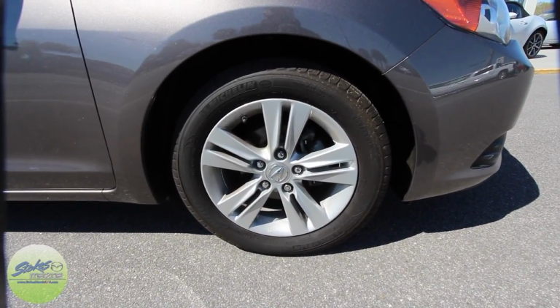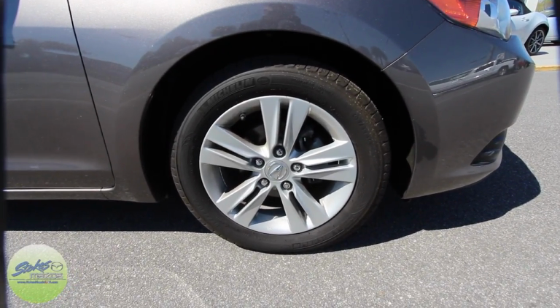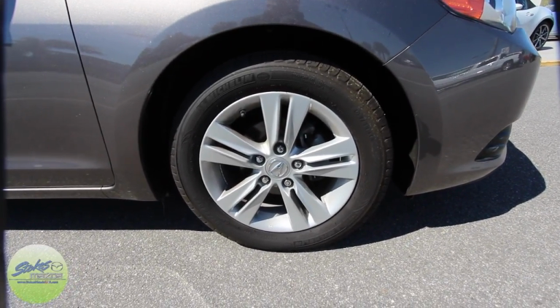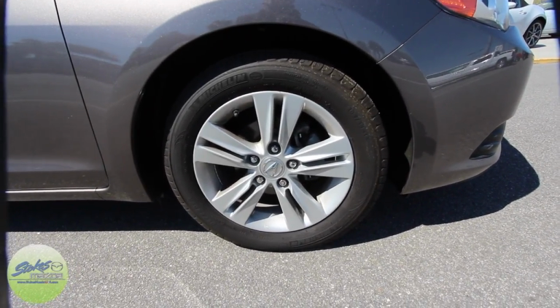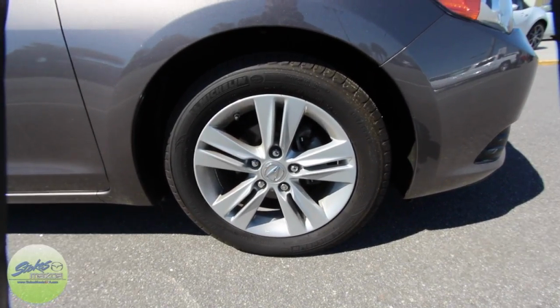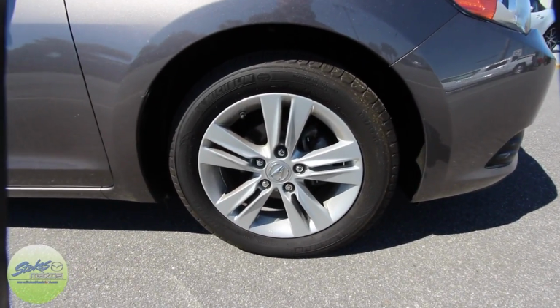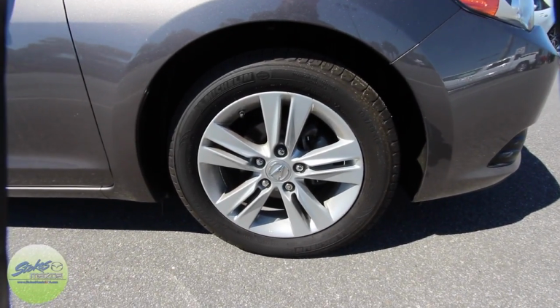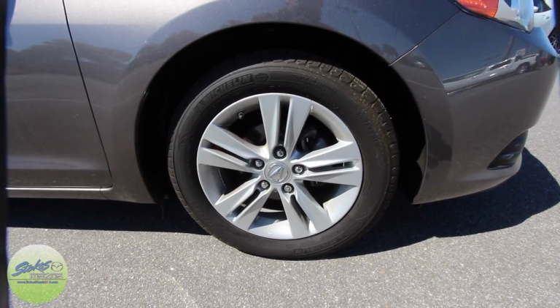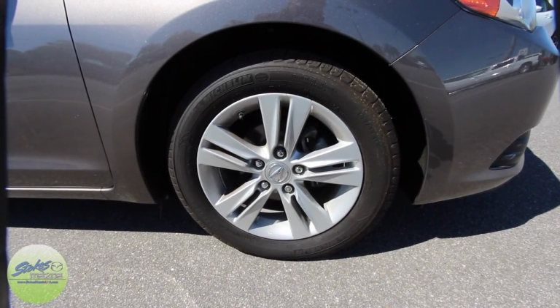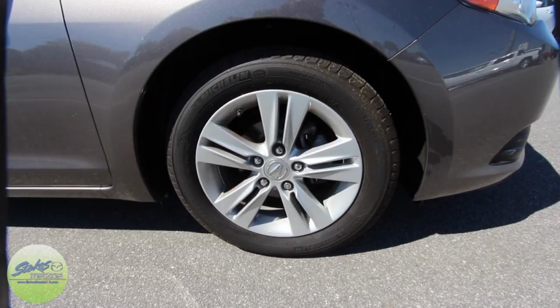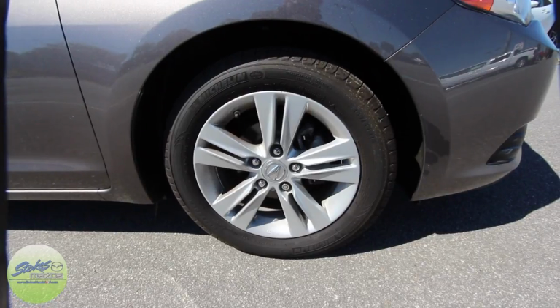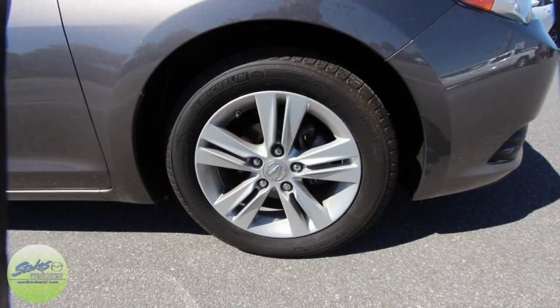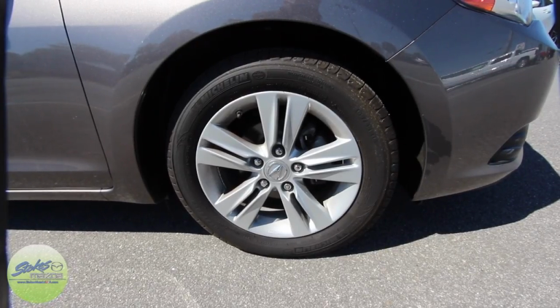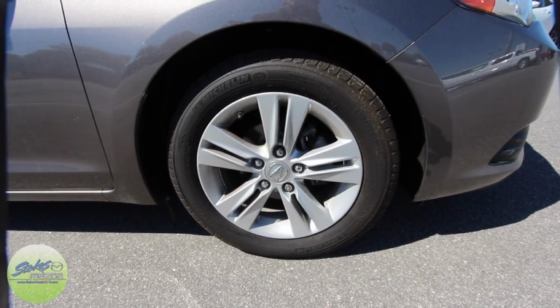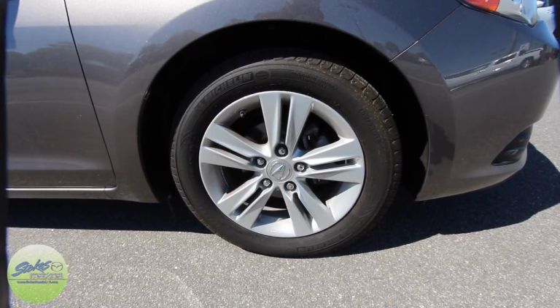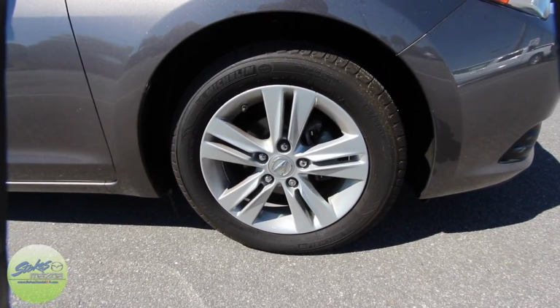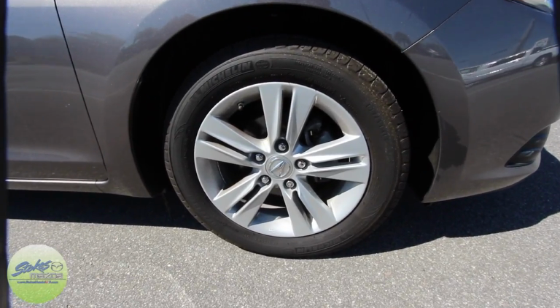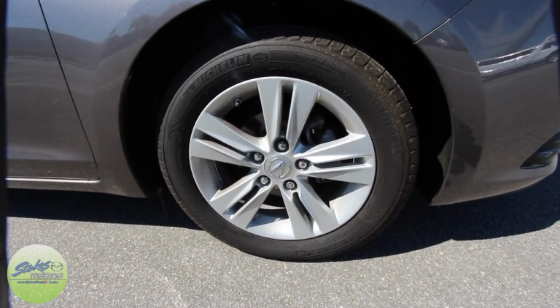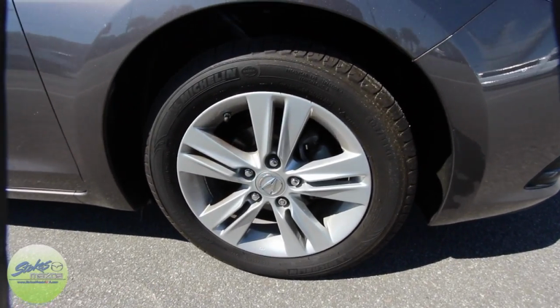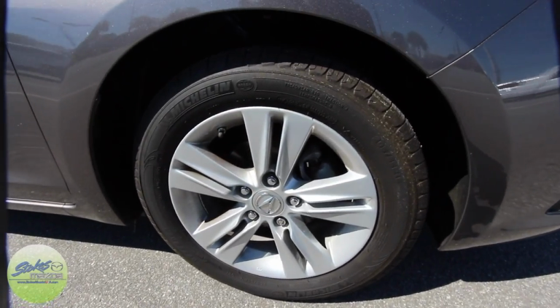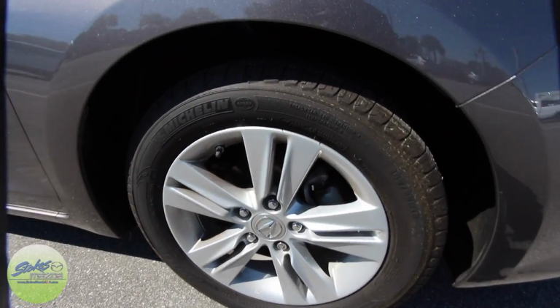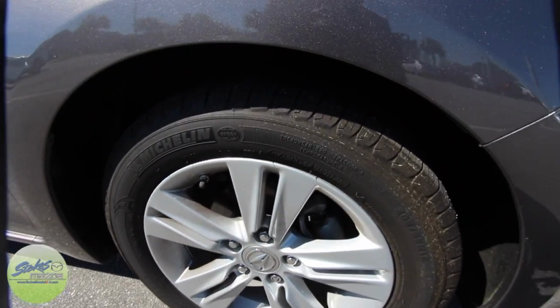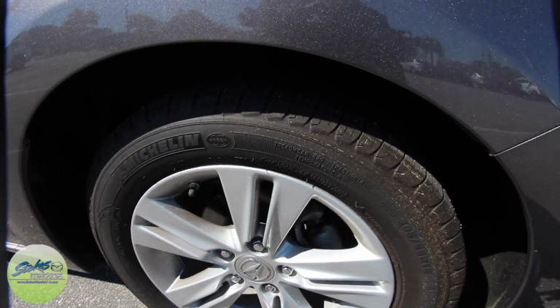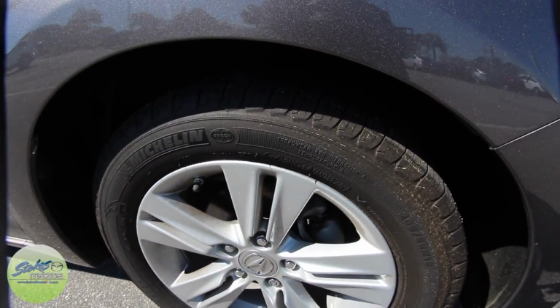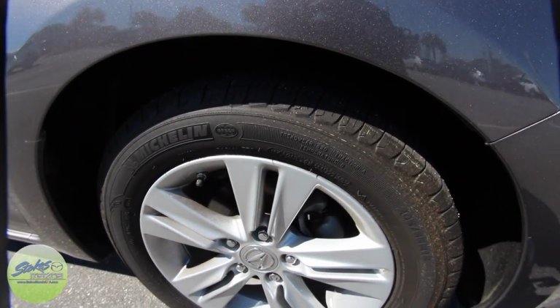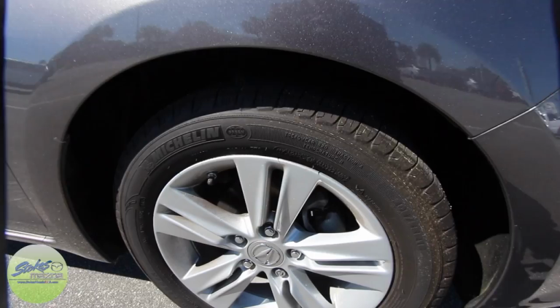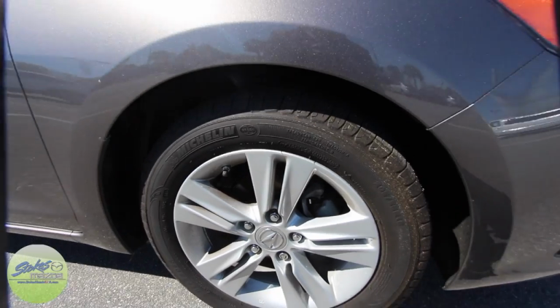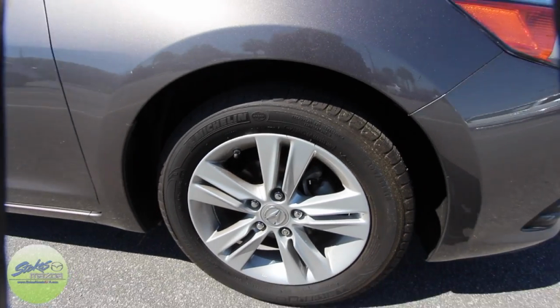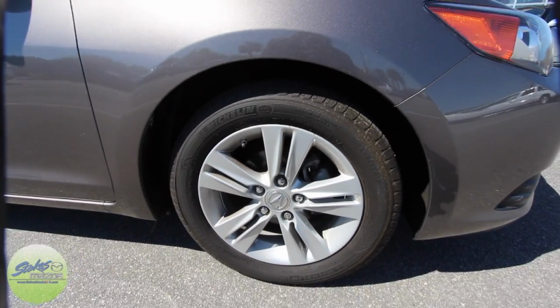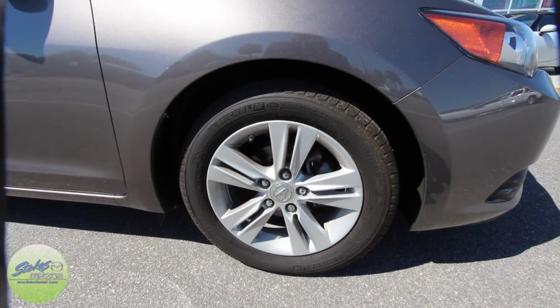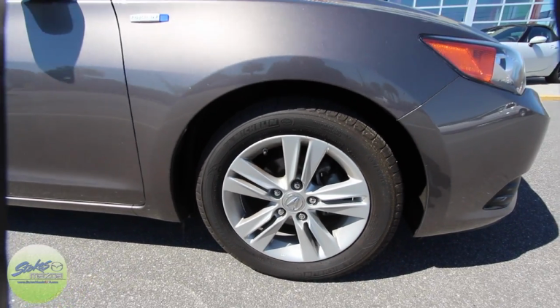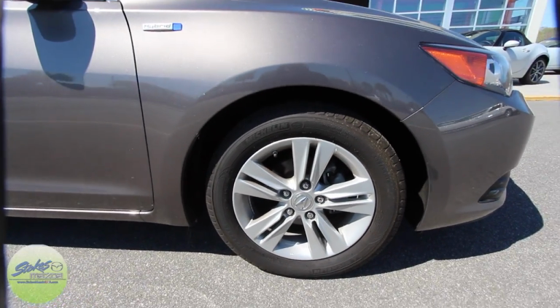You have a good looking set of wheels — Acura always does a great job on their rims. You've got 5-star wheels here, Michelin tires, they're a 205/55 series tire with a 16-inch wheel. As you can see, plenty of tread left on those.